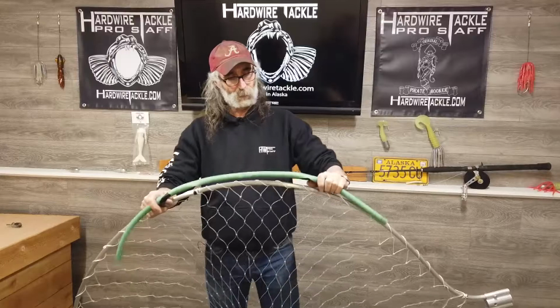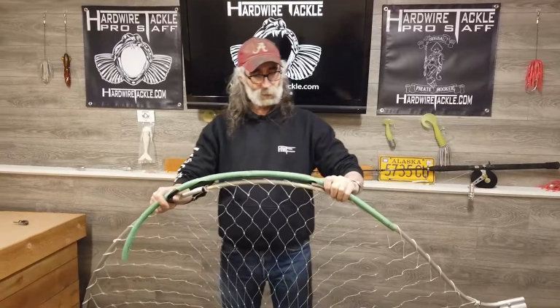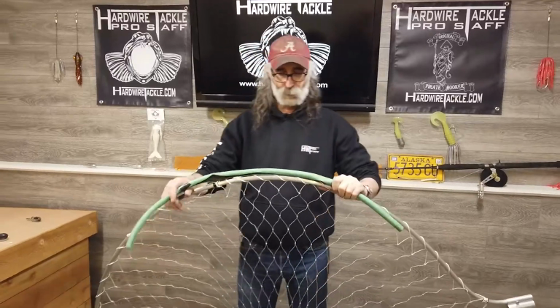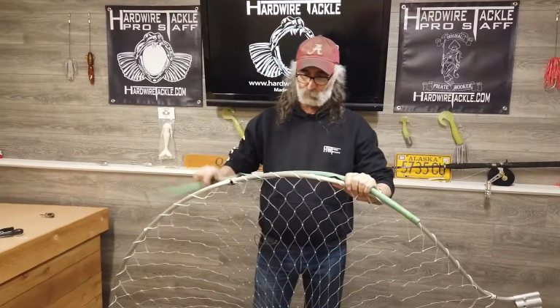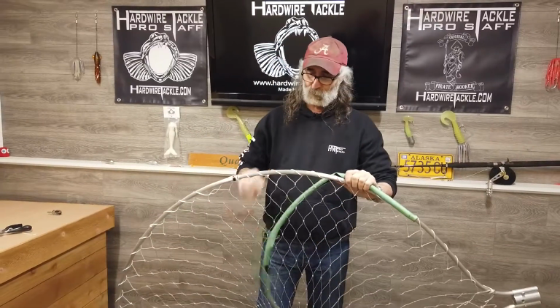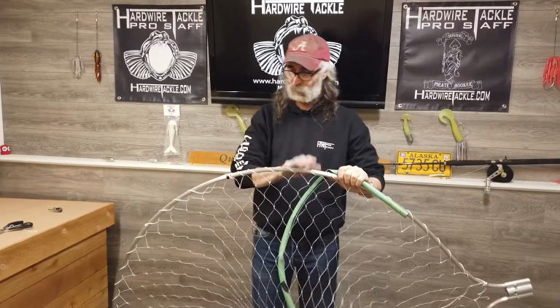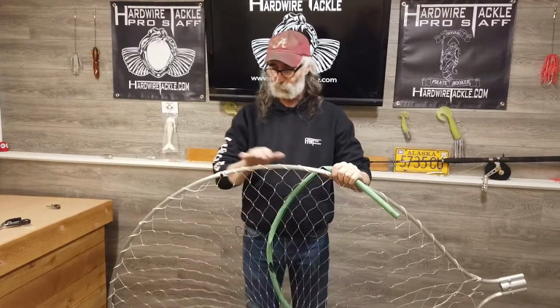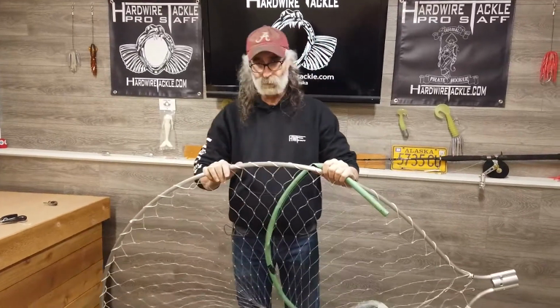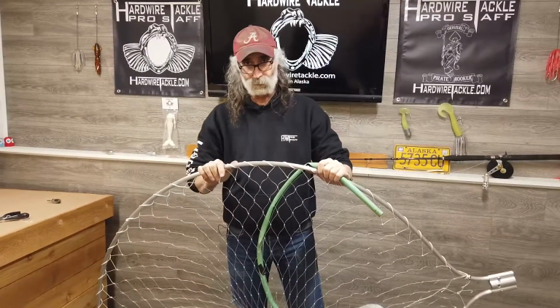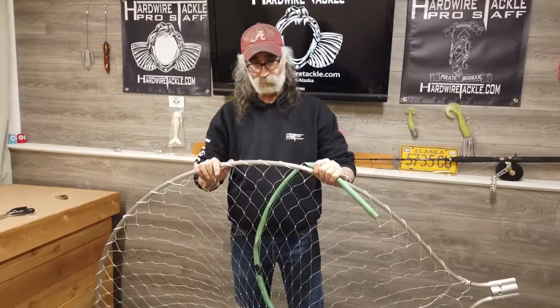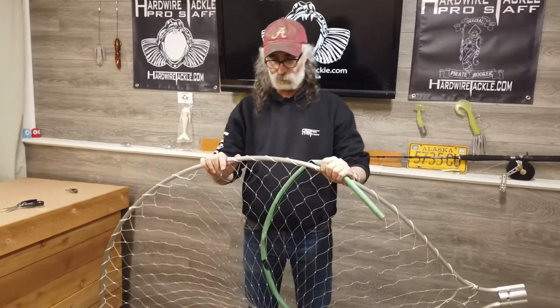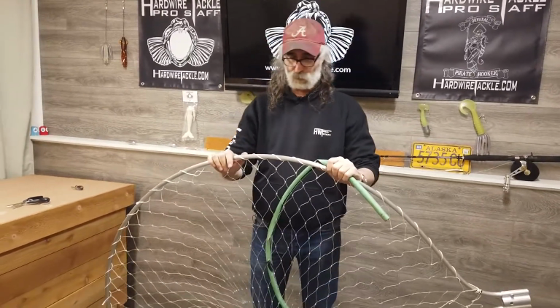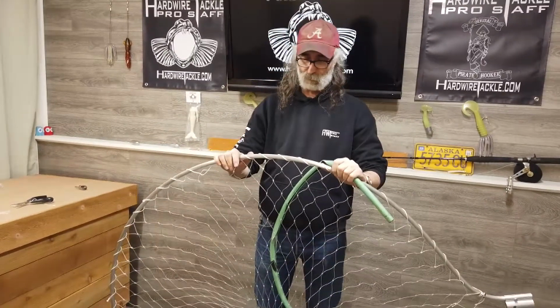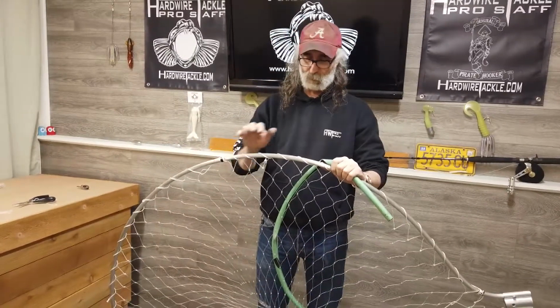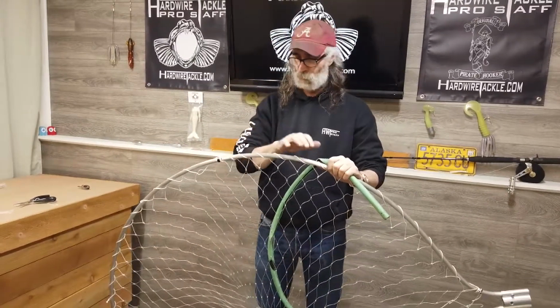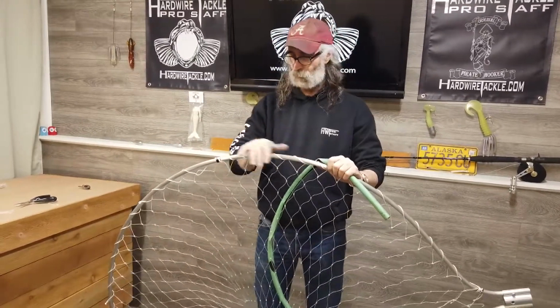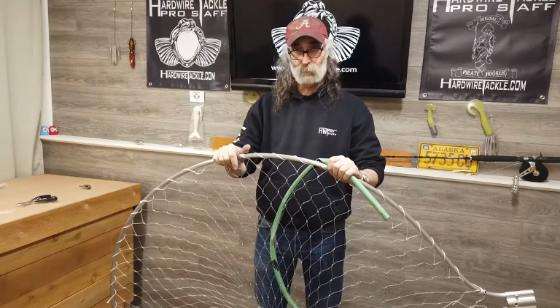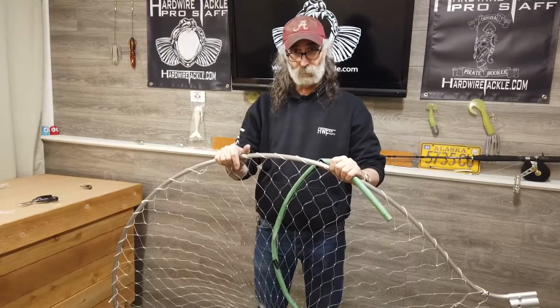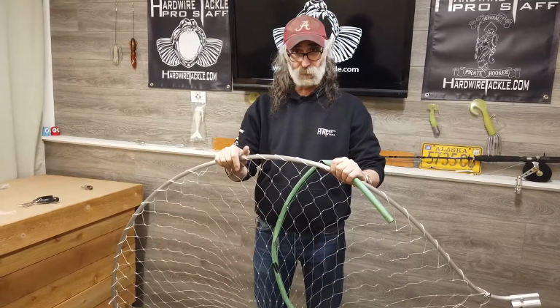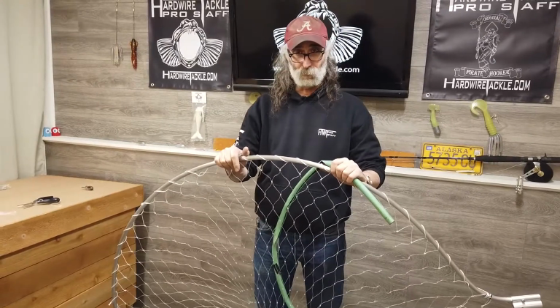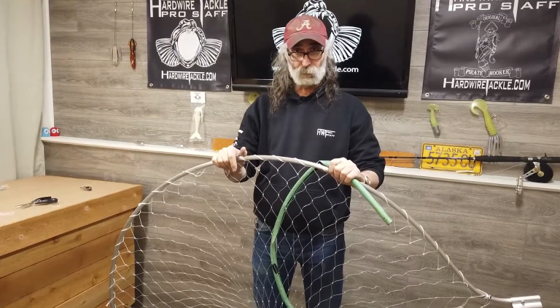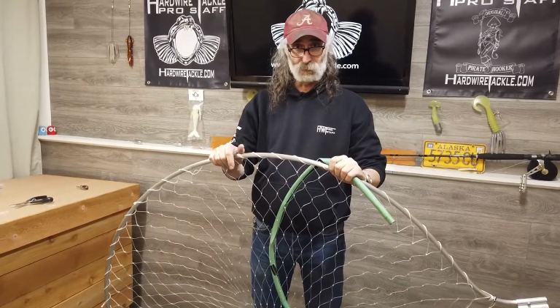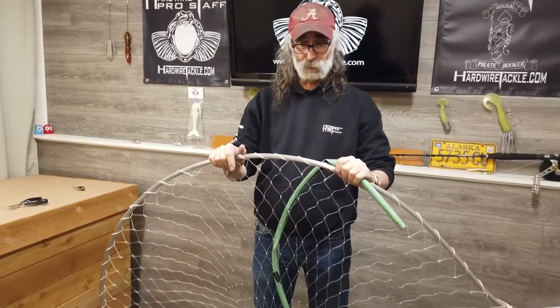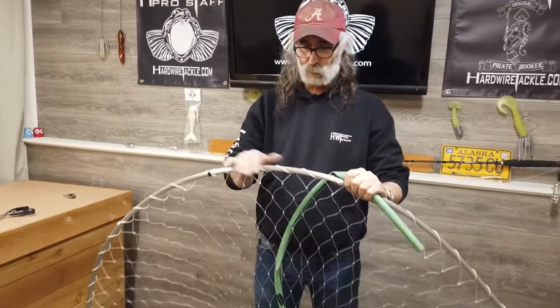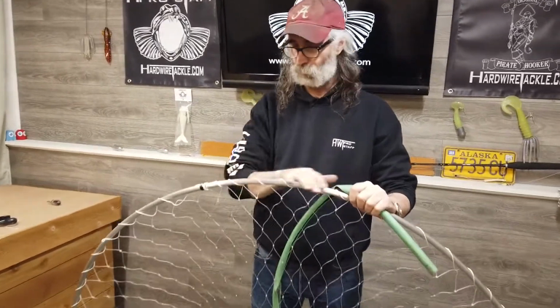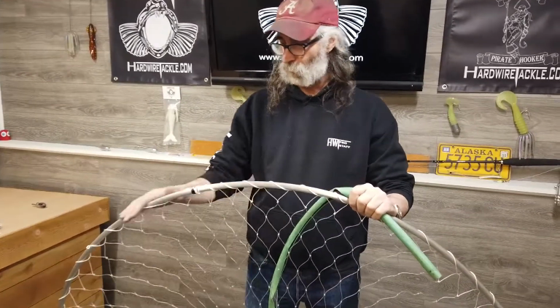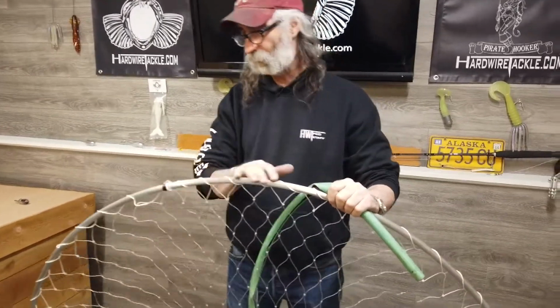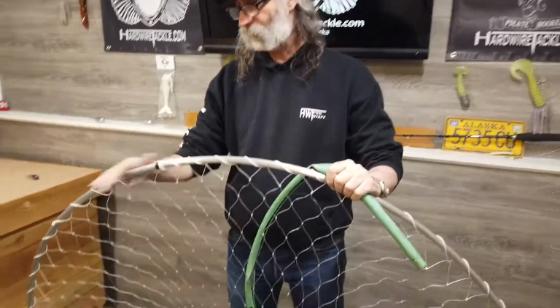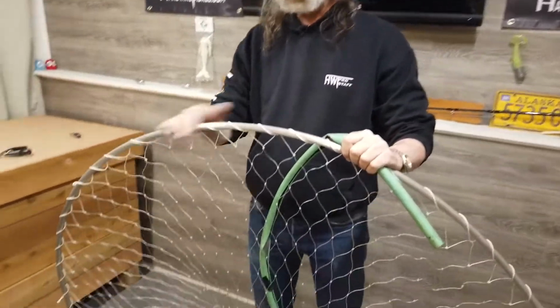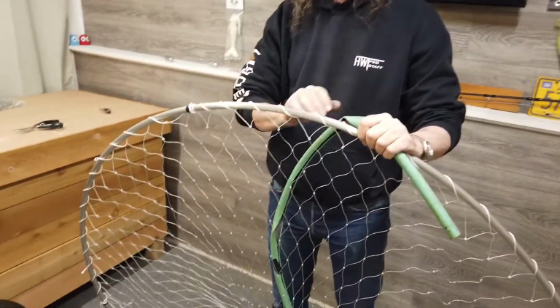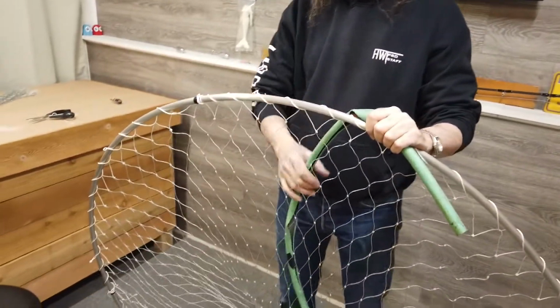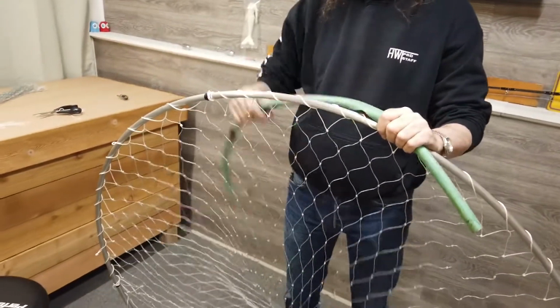I'd like to talk to you about protecting as much of your salvage as you can on your net. A lot of times if you're fishing in the rock or on the side of the boat, you're going to wear the salvage of the net down.